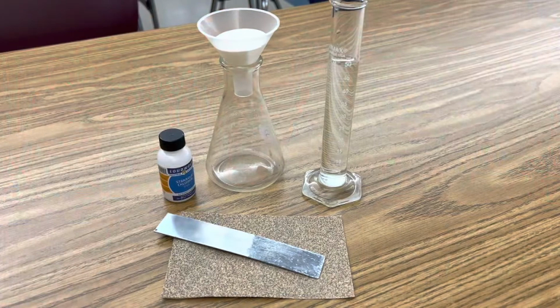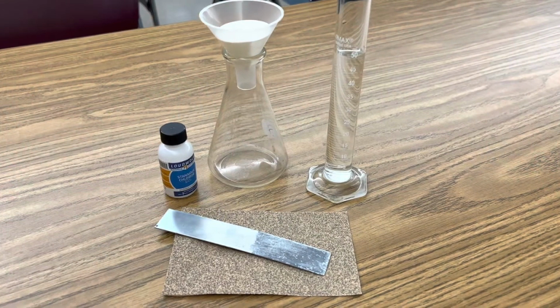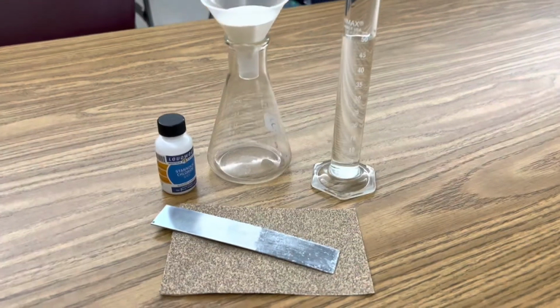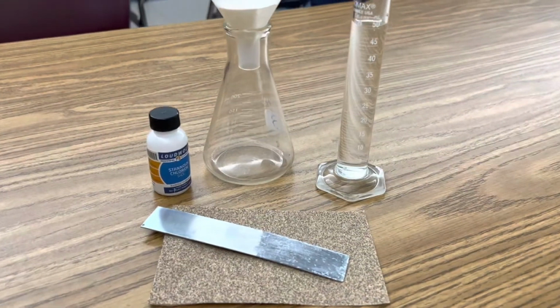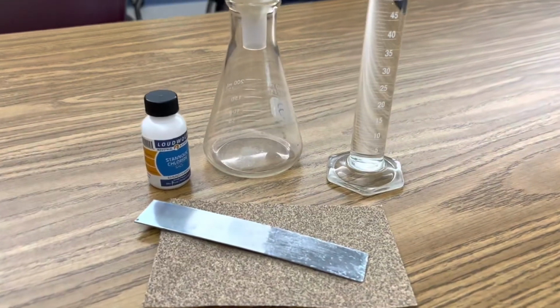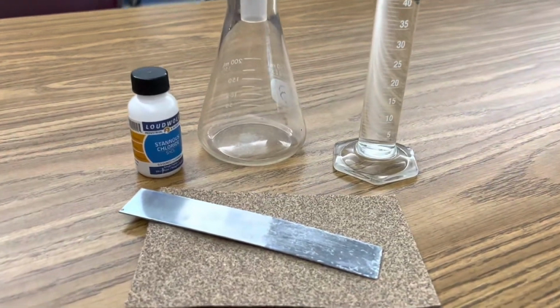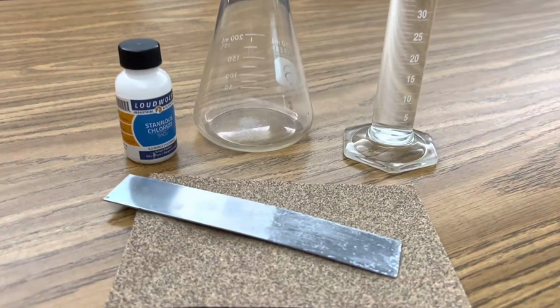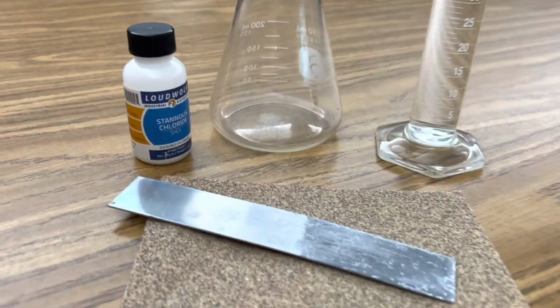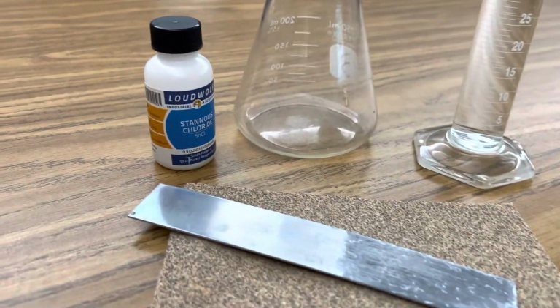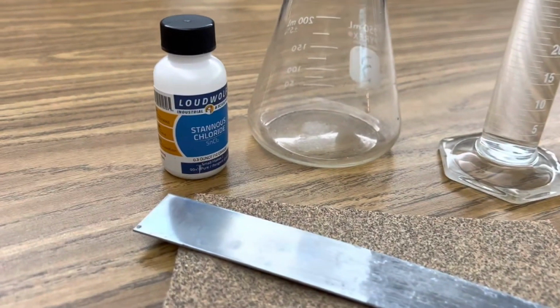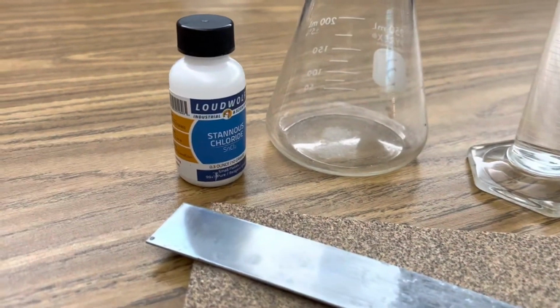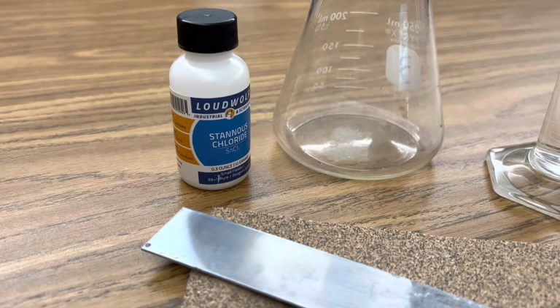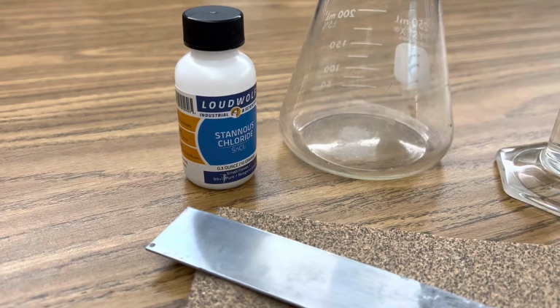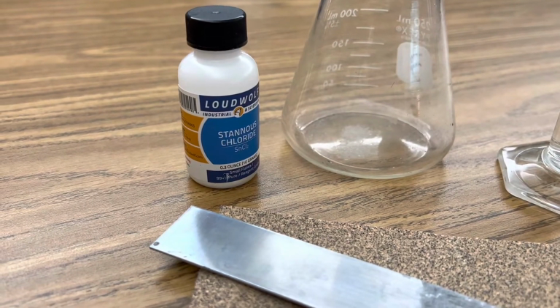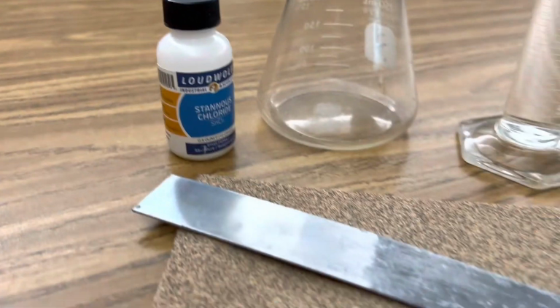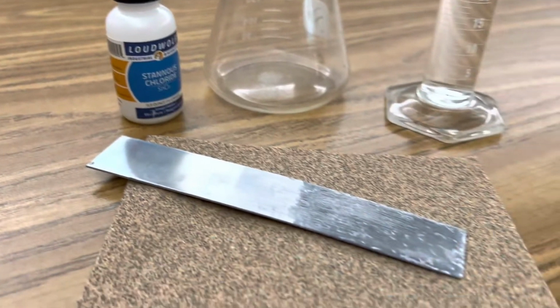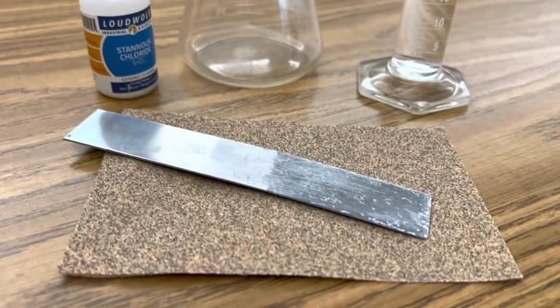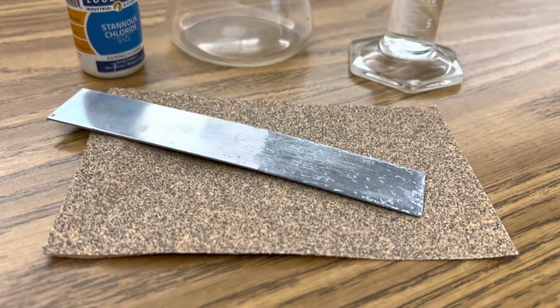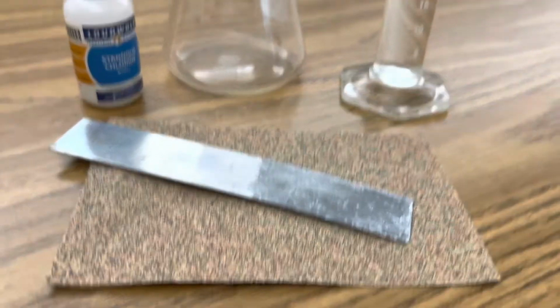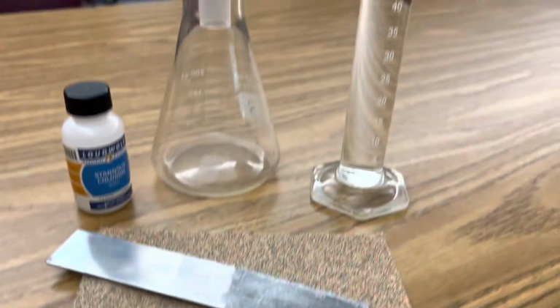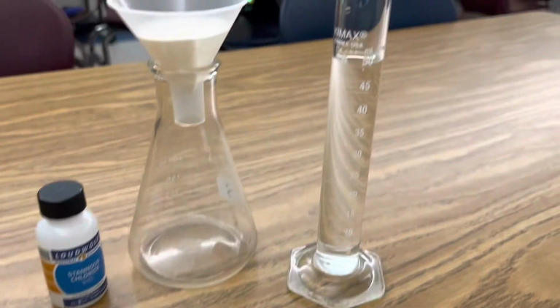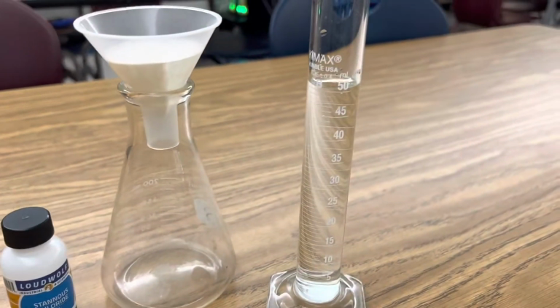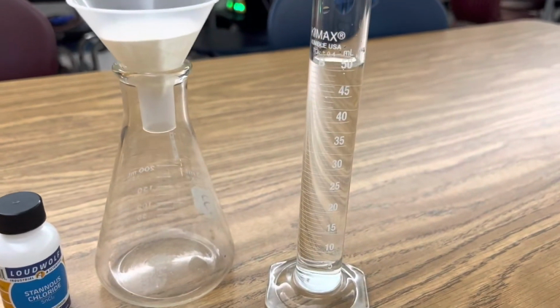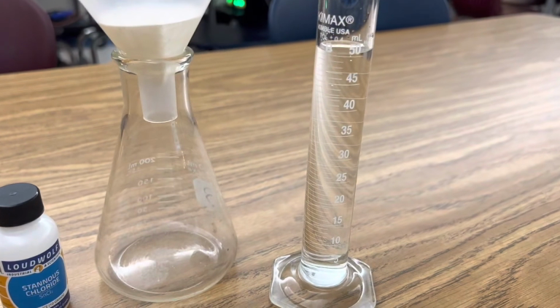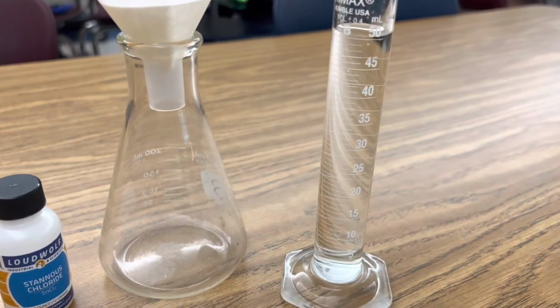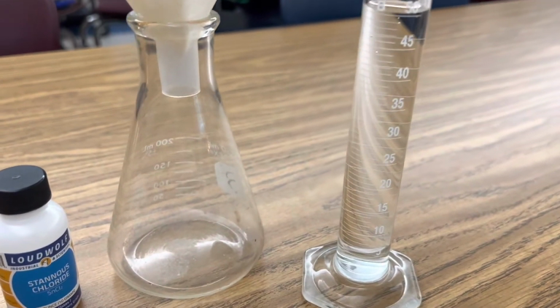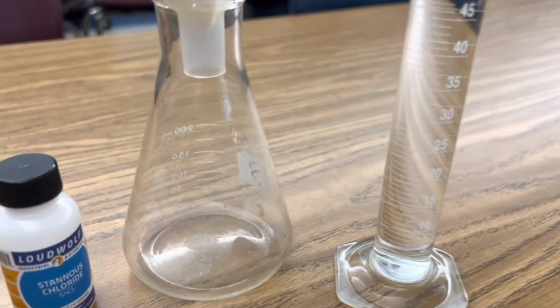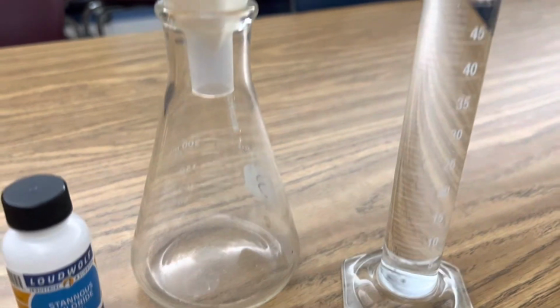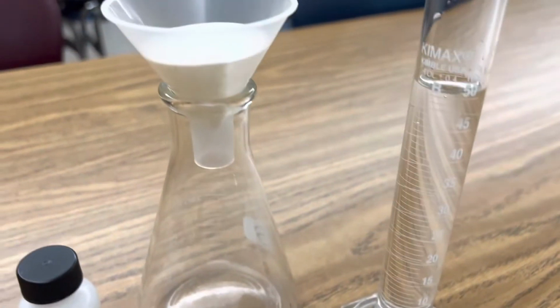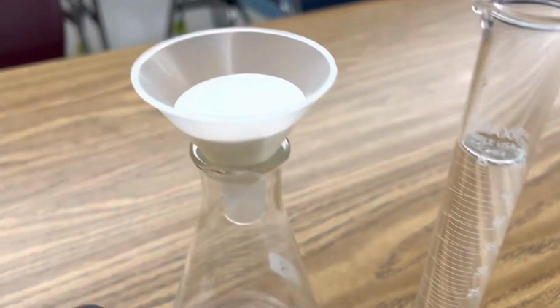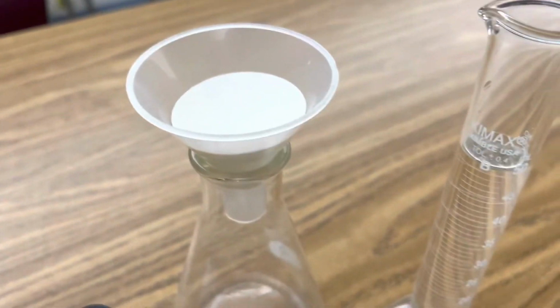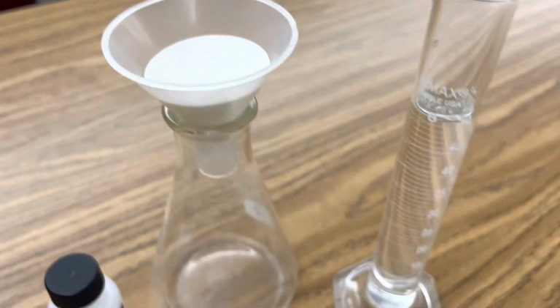All I'm using in a single displacement redox reaction is stannous chloride, also known as tin chloride, a strip of zinc, some sandpaper, 50 milliliters of distilled water, a flask, funnel, and filter paper.